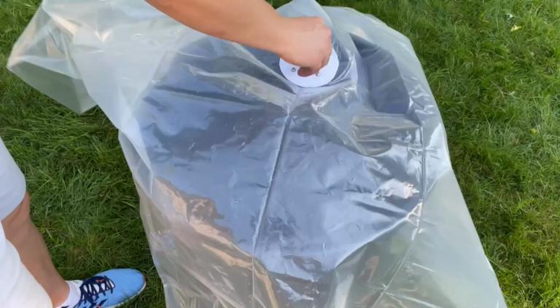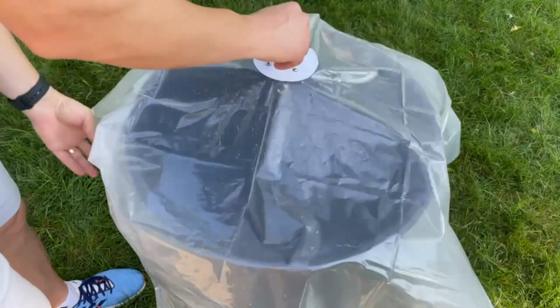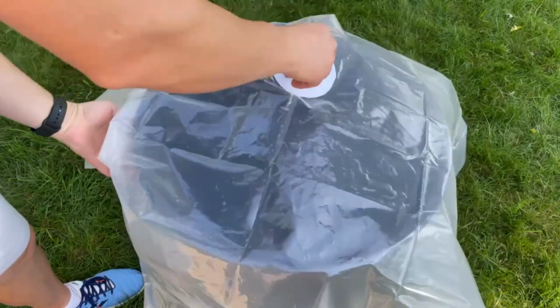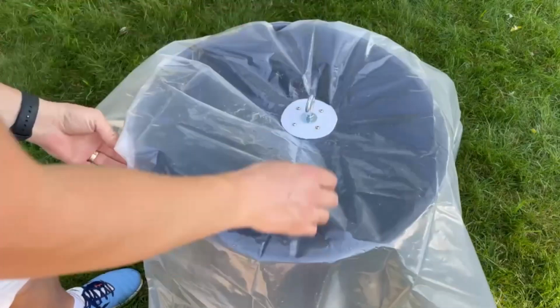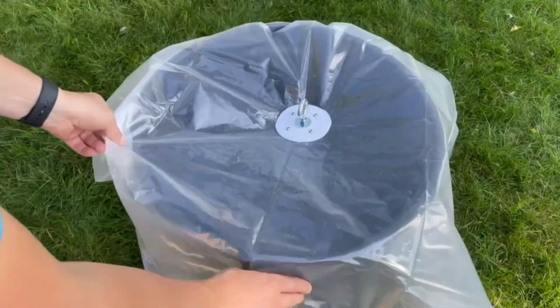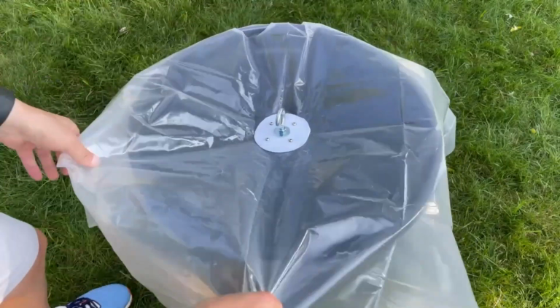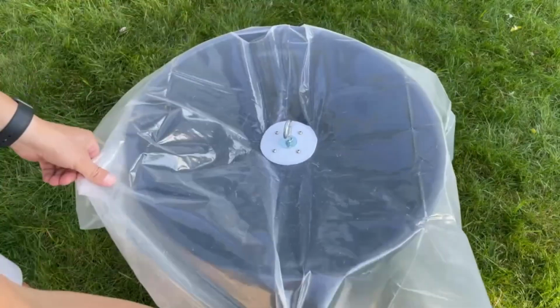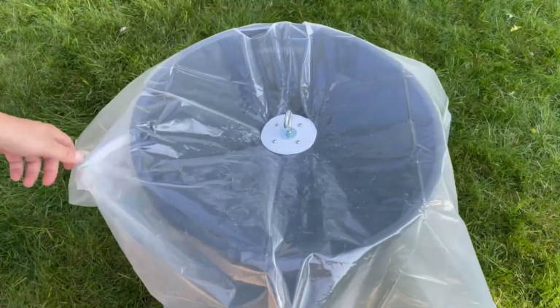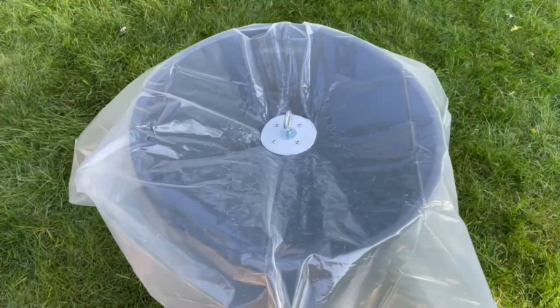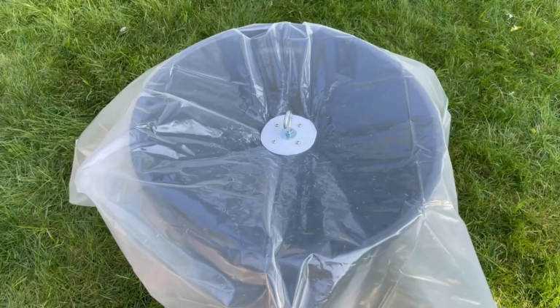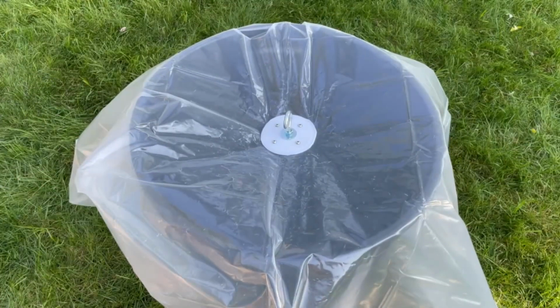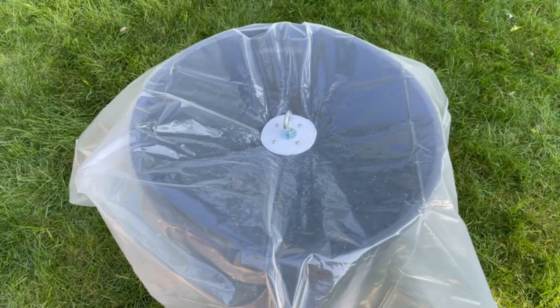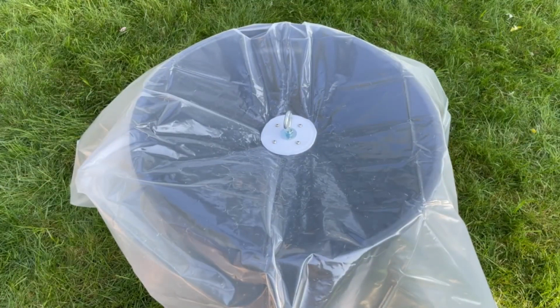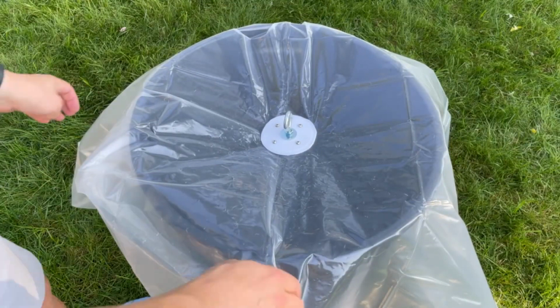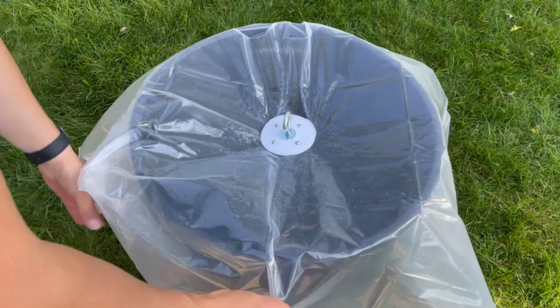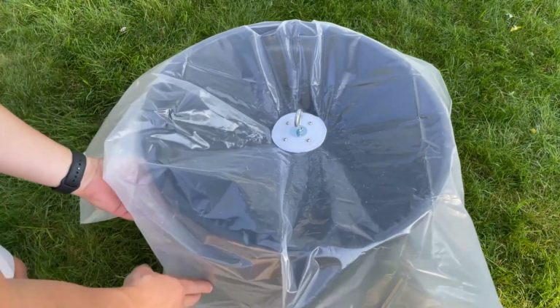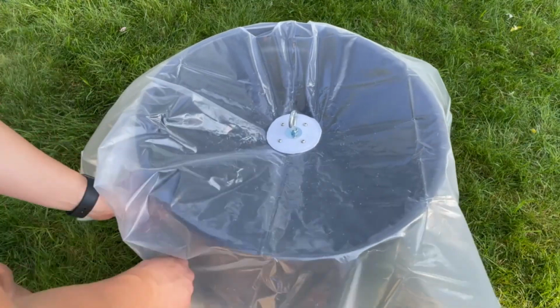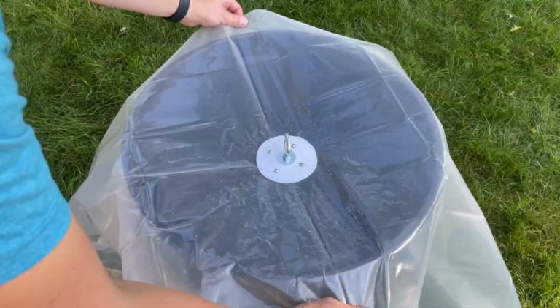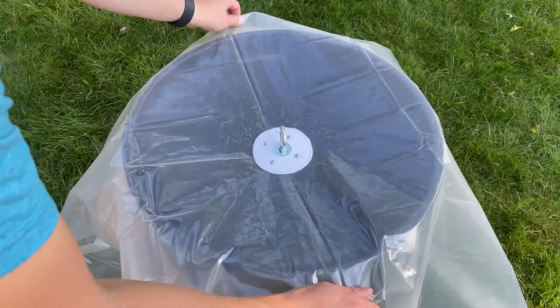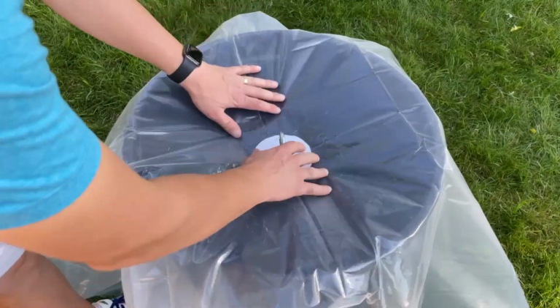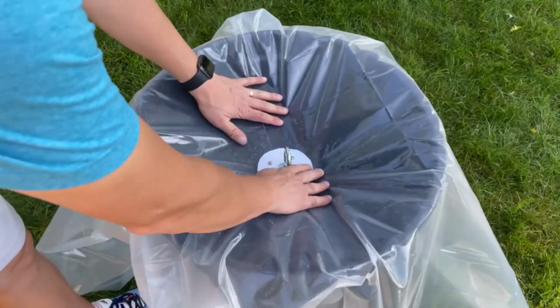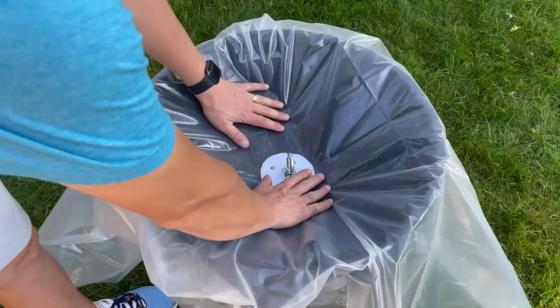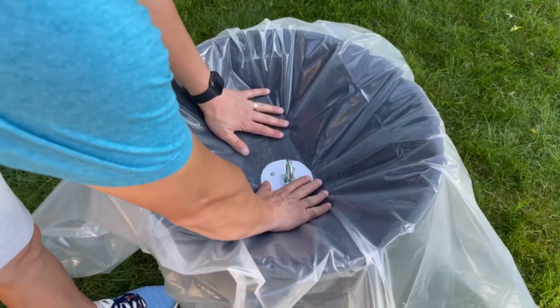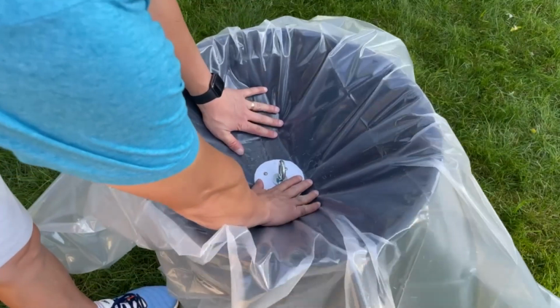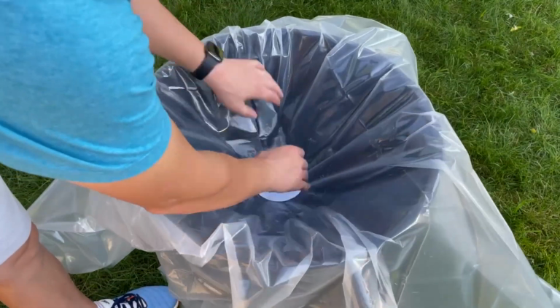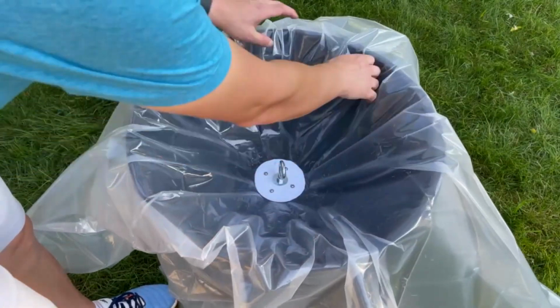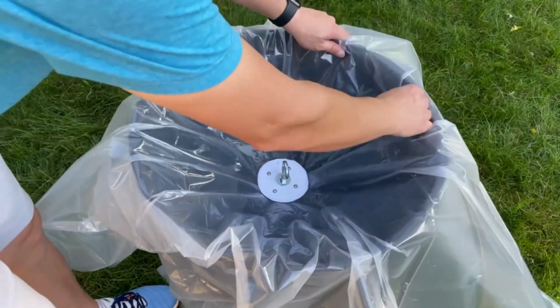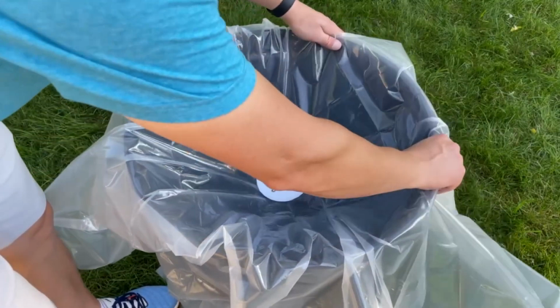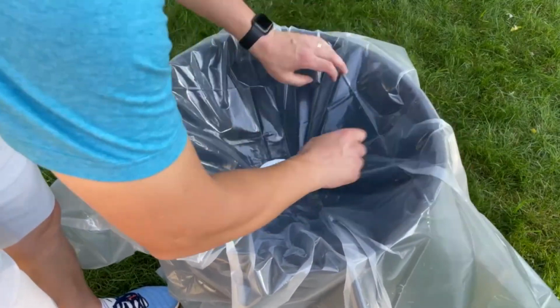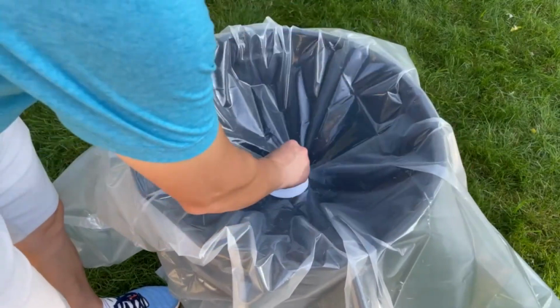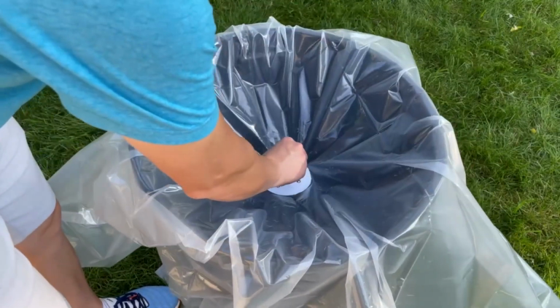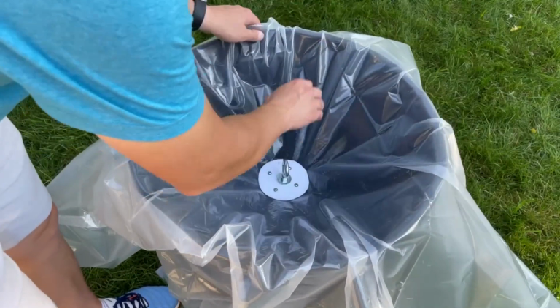Place the membrane over the top of the trash can and center the discs as well as you can. Push down the membrane to ensure enough travel, and therefore enough air pressure coming out of the other side of the trash can.